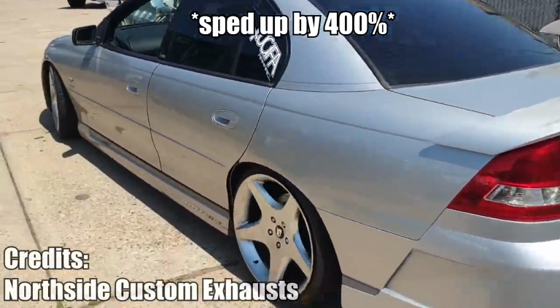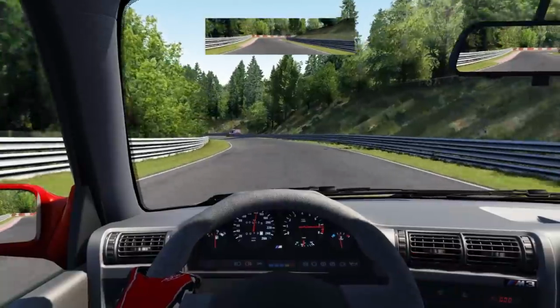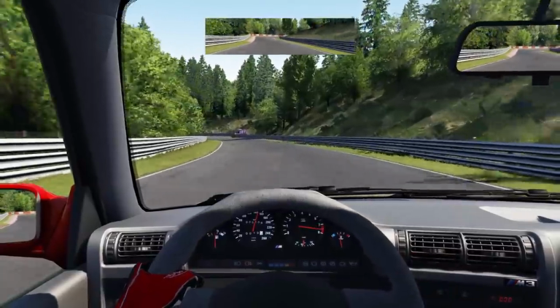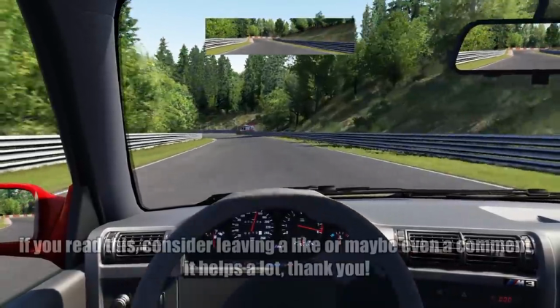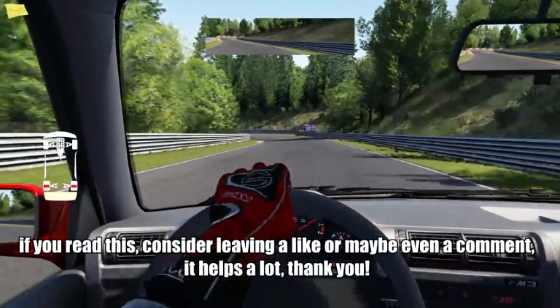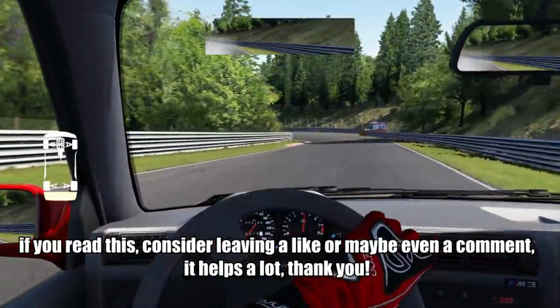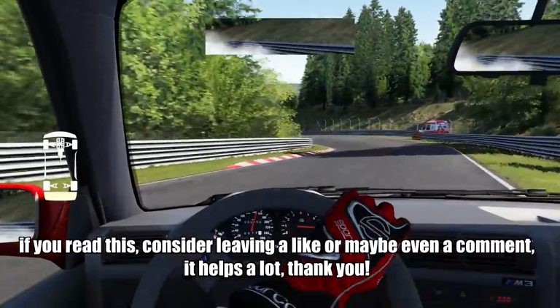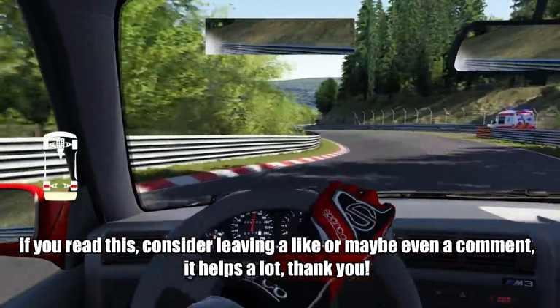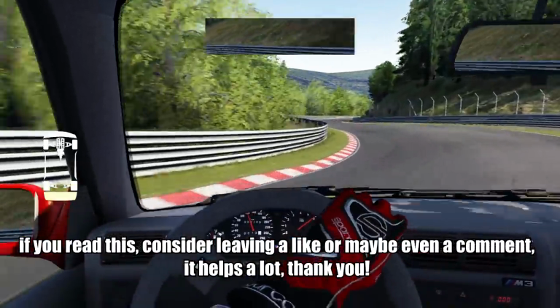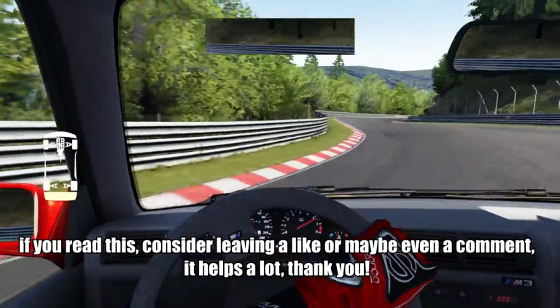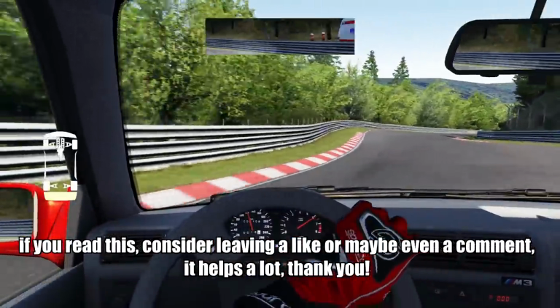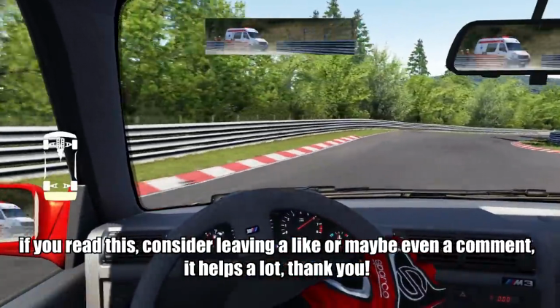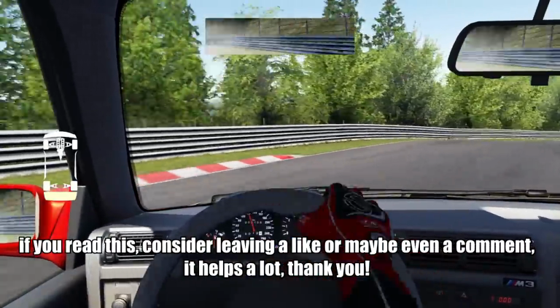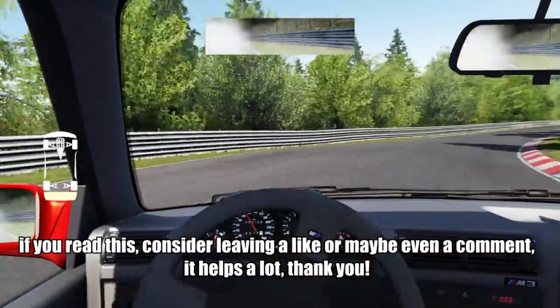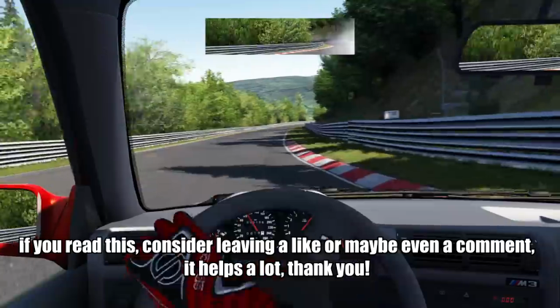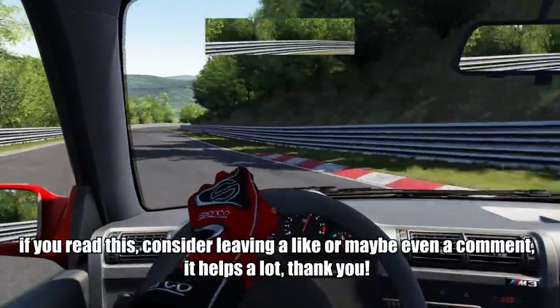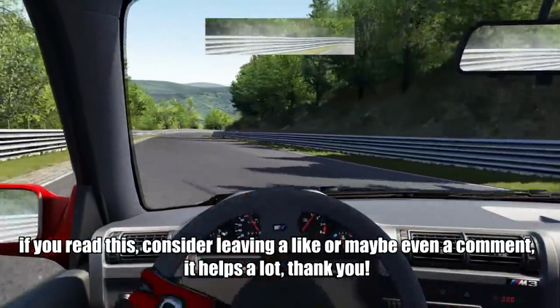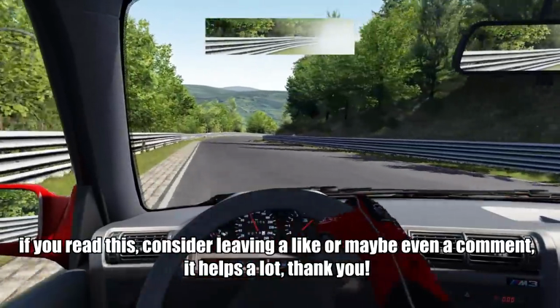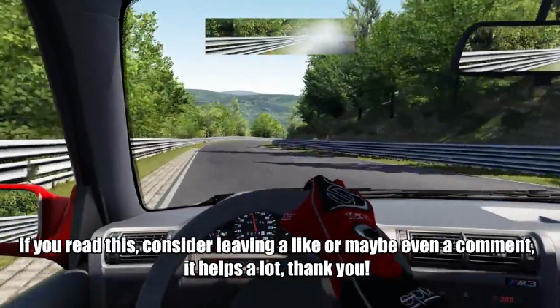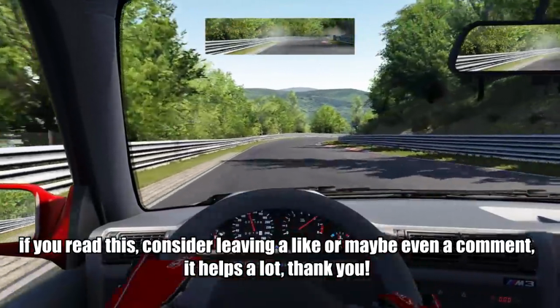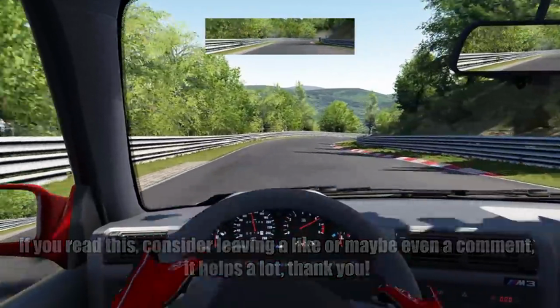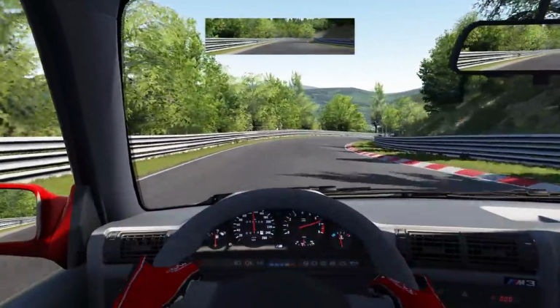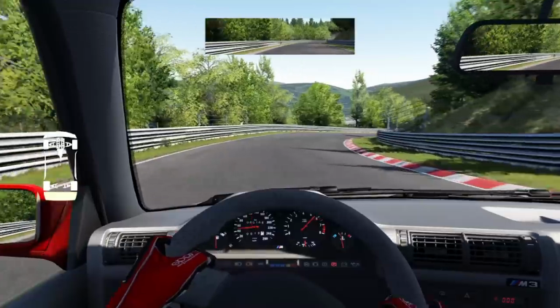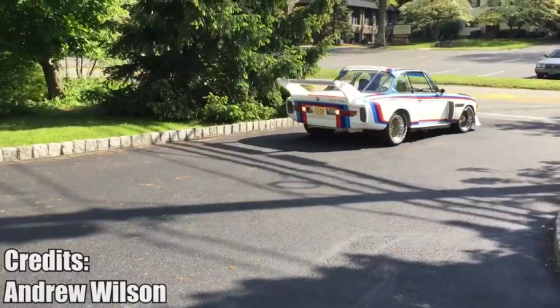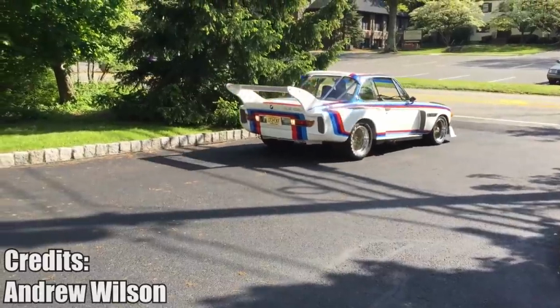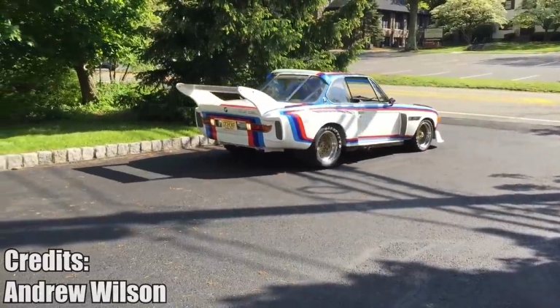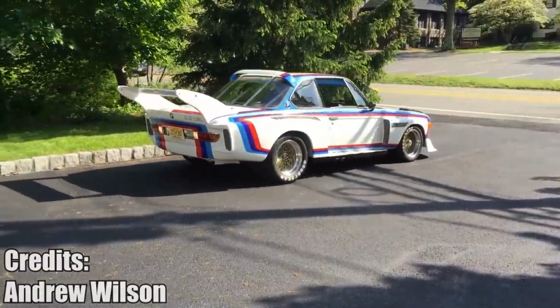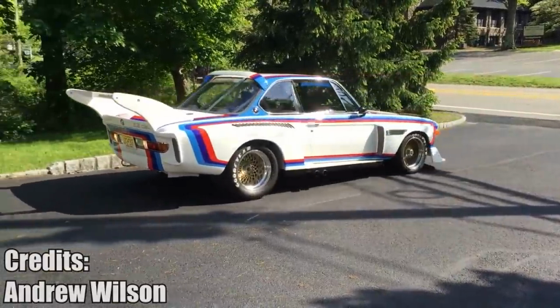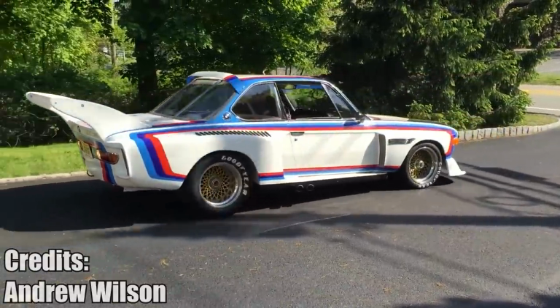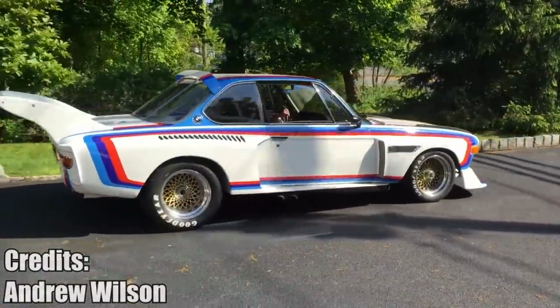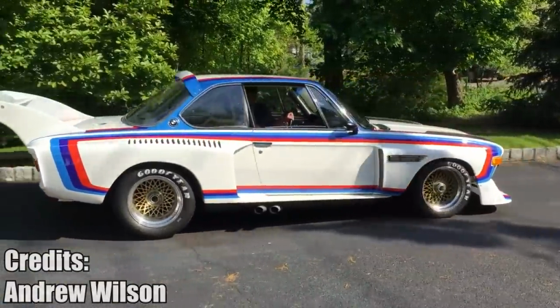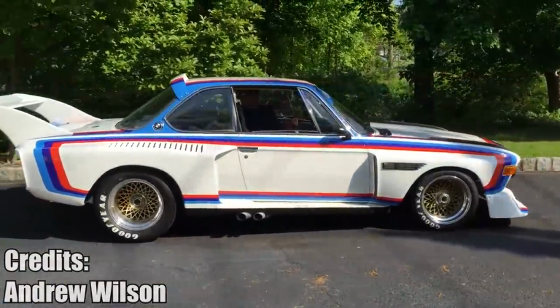The BMW 3.5 CSL is one of the most, if not the most, beautiful racing cars out there. Built for Group 5 racing, it also won a few races. It's basically the Charles Leclerc of racing cars — fast and good looking.